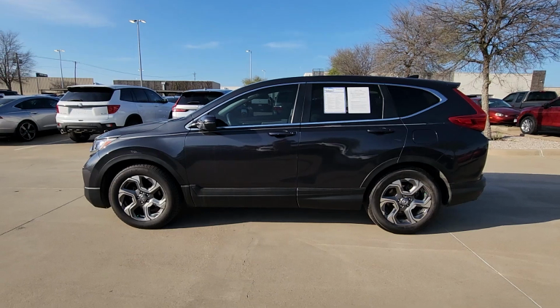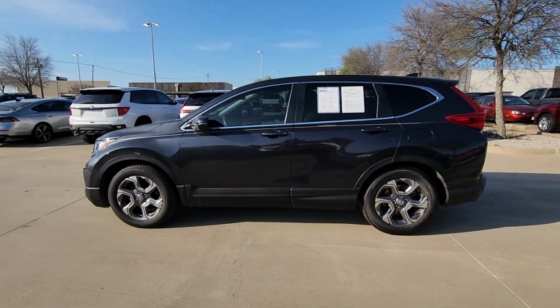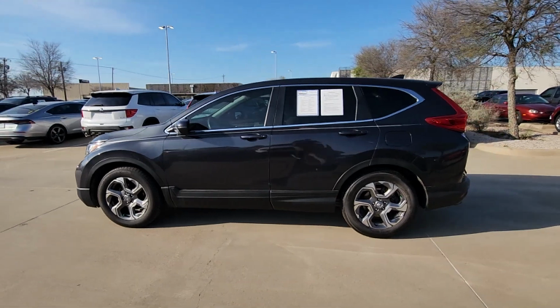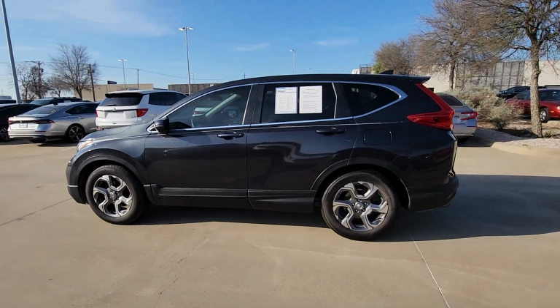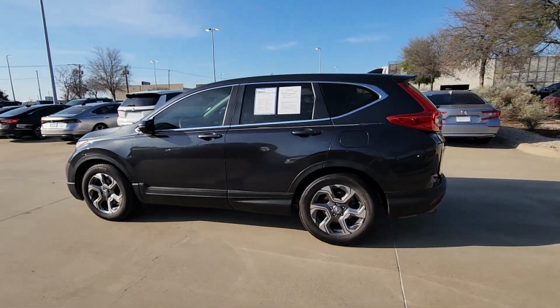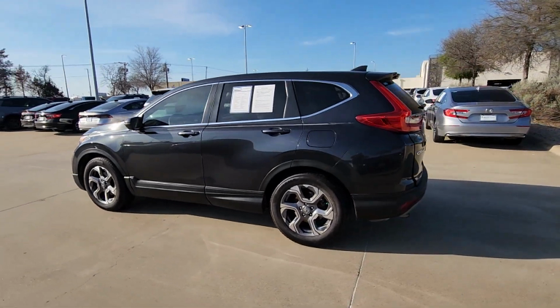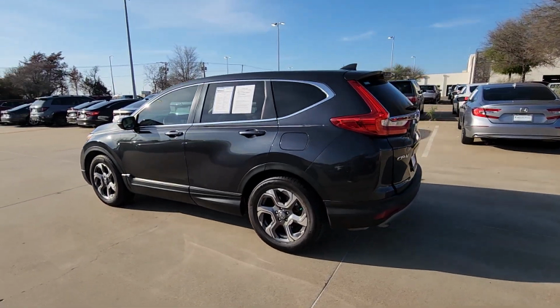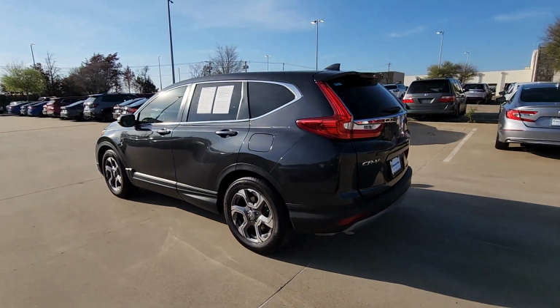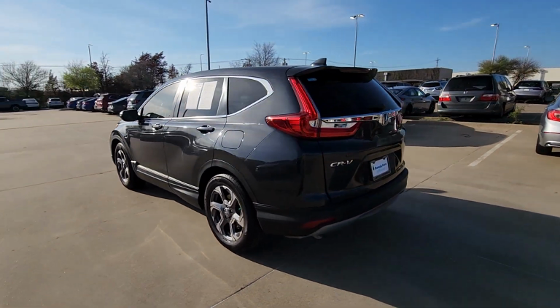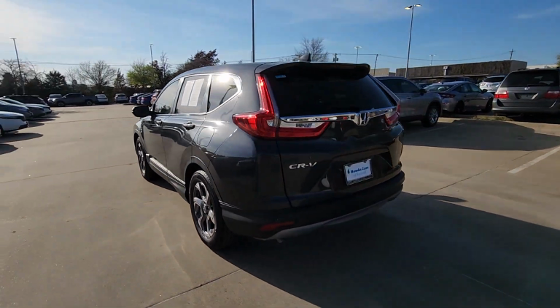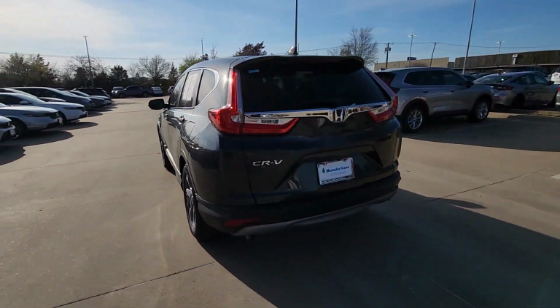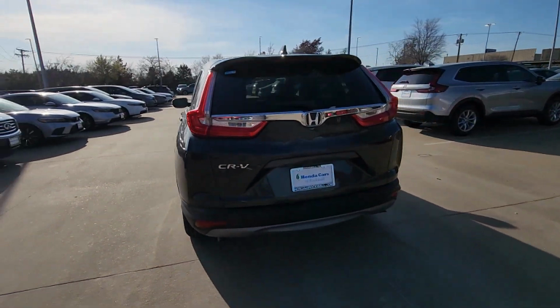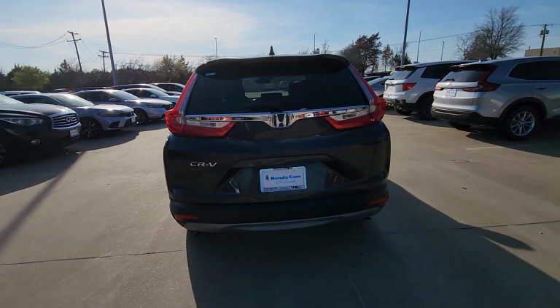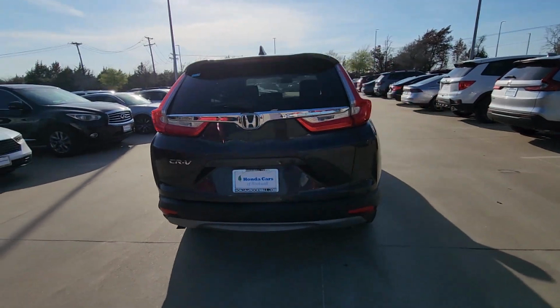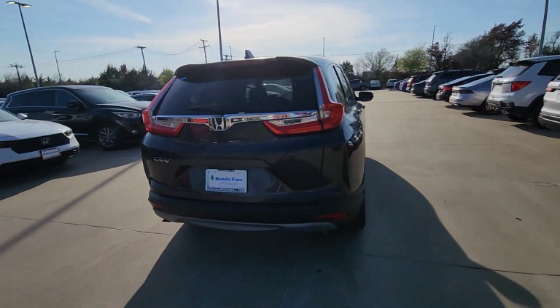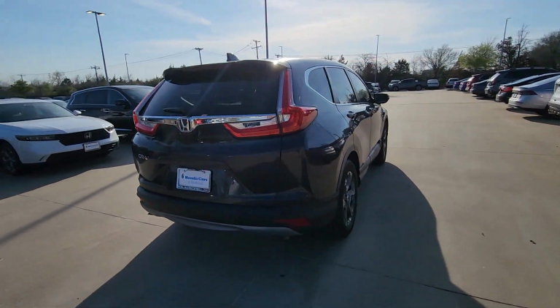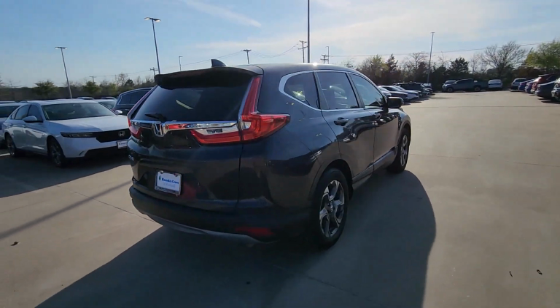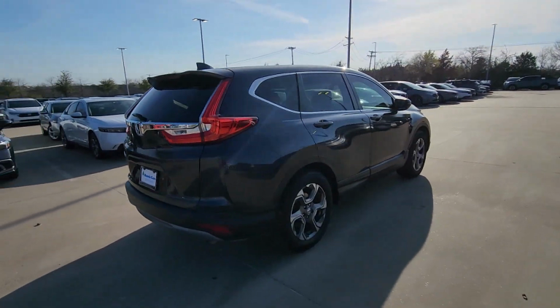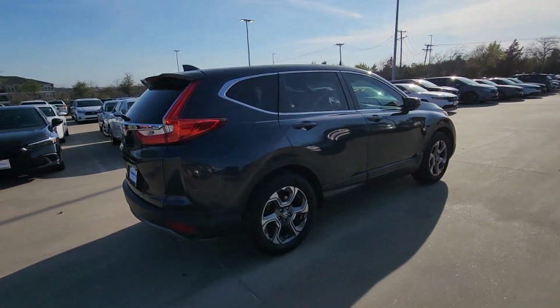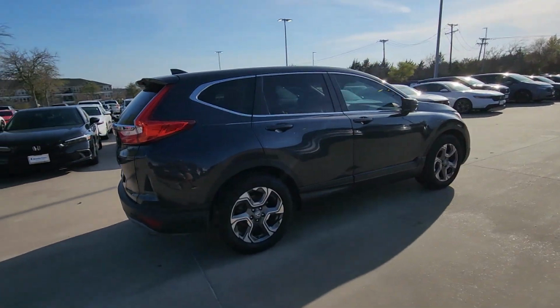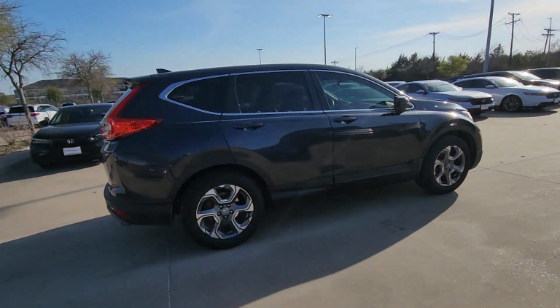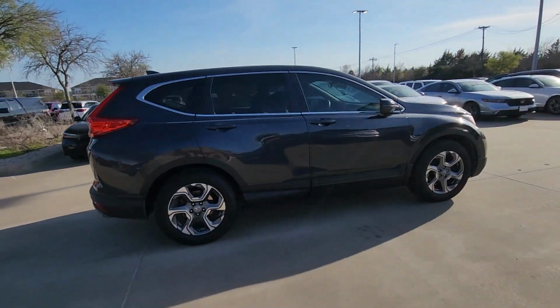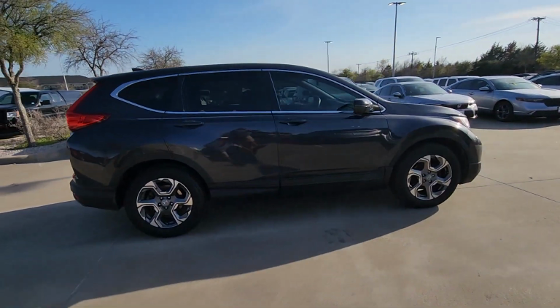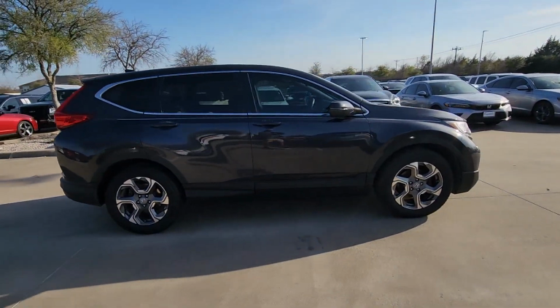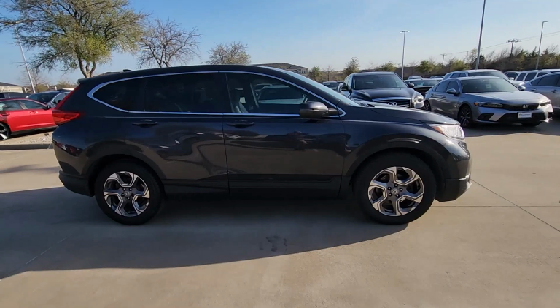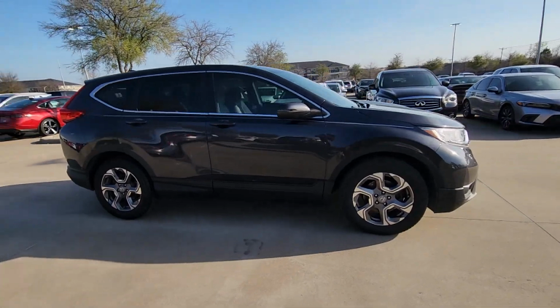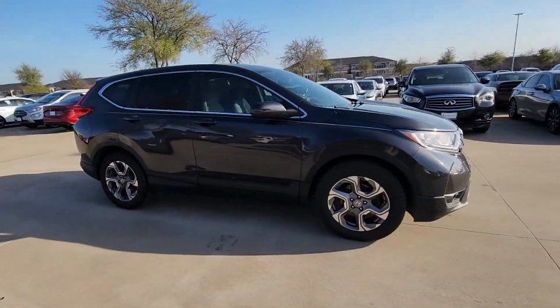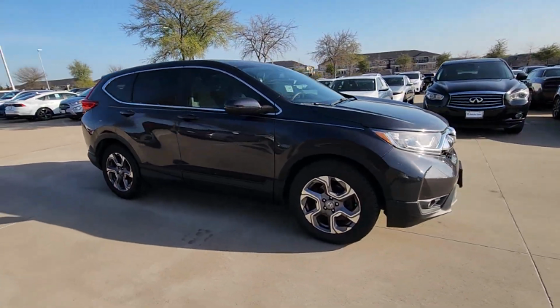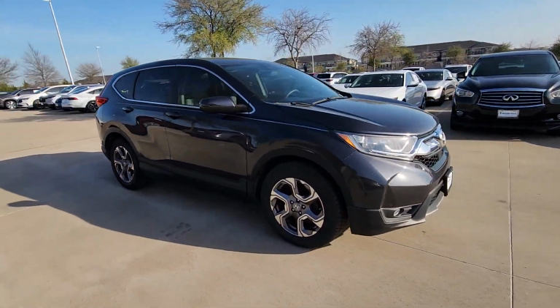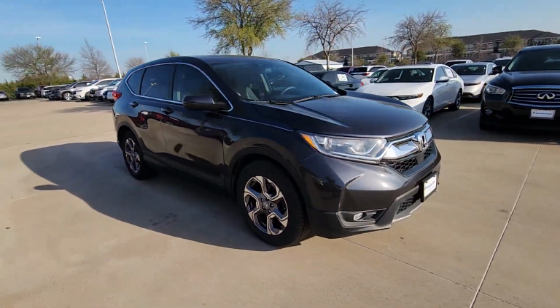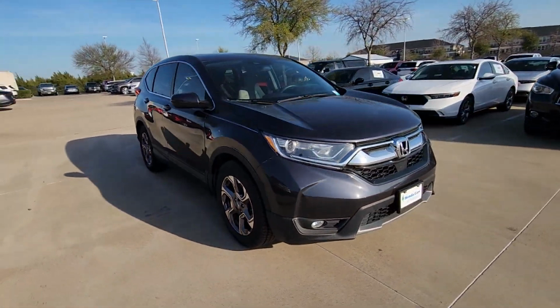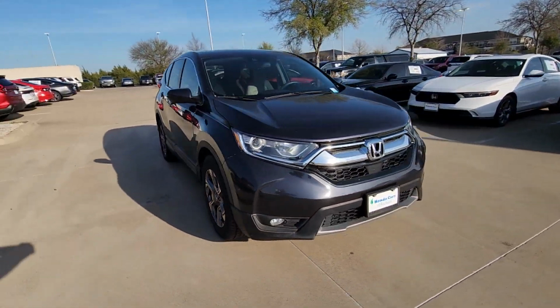Enjoy the view of this 2019 Honda CR-V. This vehicle is an outstanding buy with fewer than 100,000 miles on the odometer. Take a closer look at this stylish and up-for-anything CR-V.